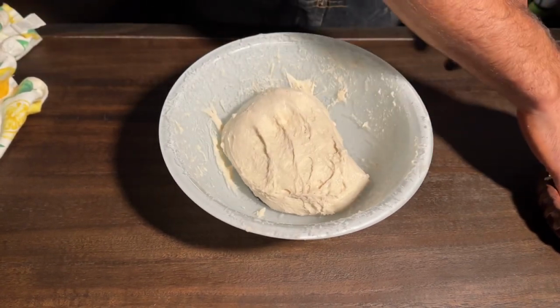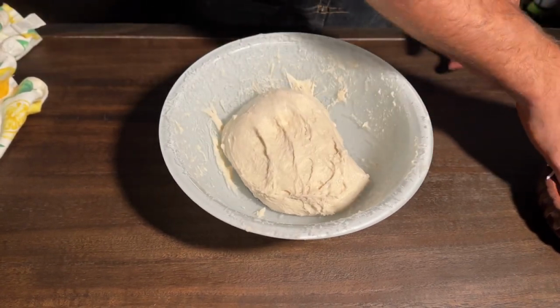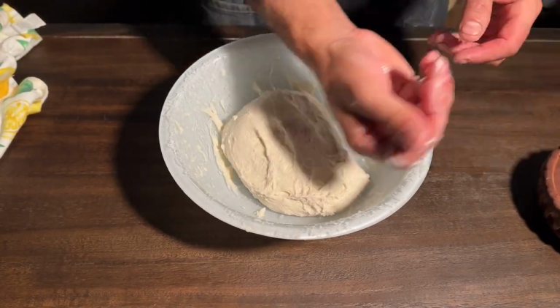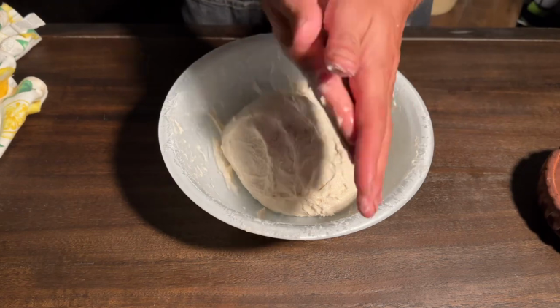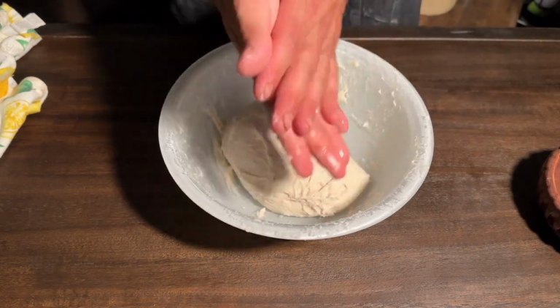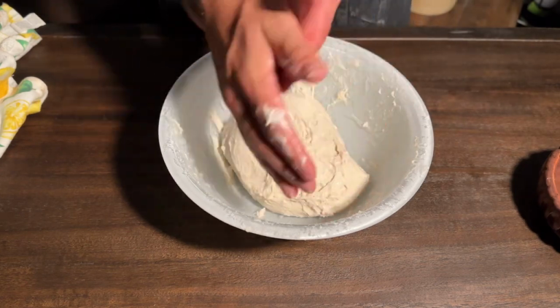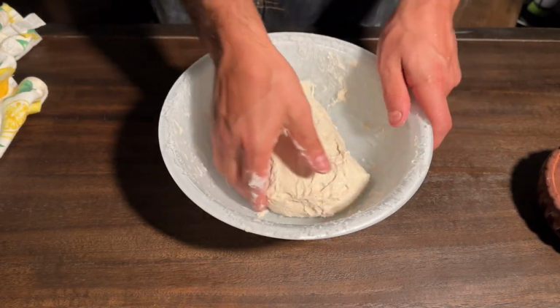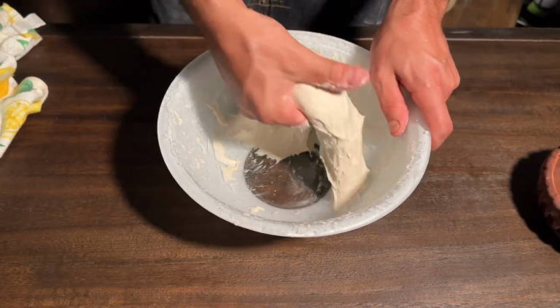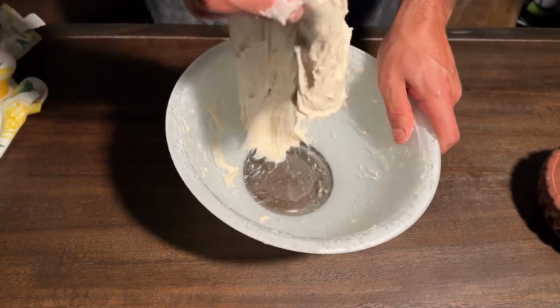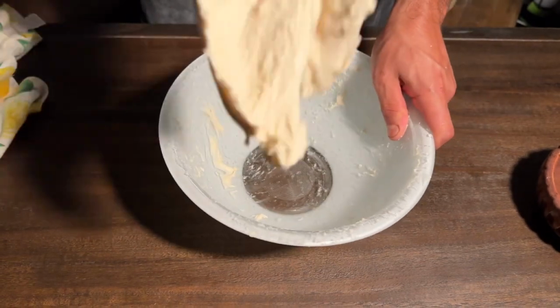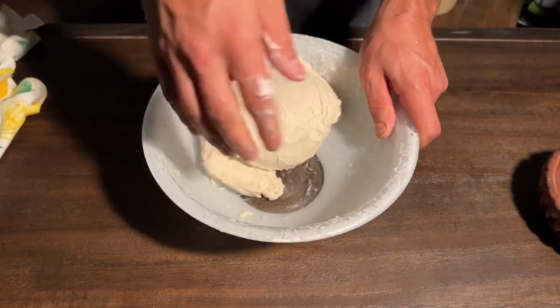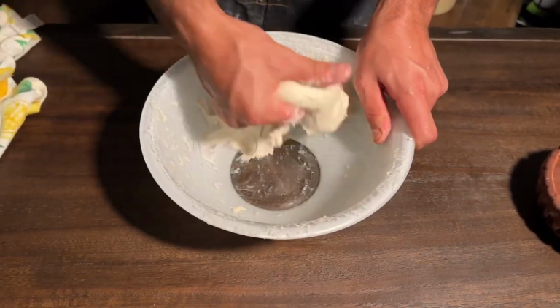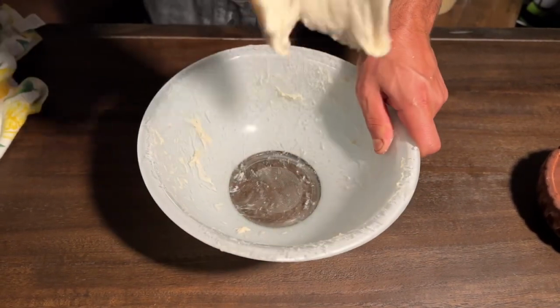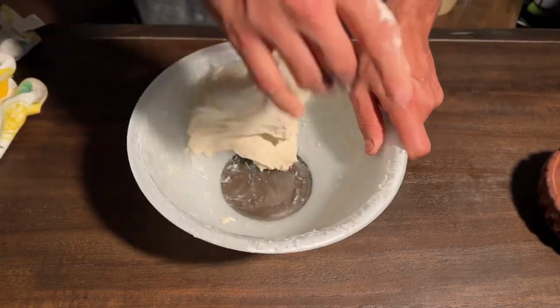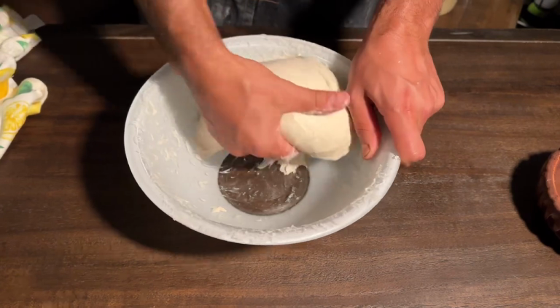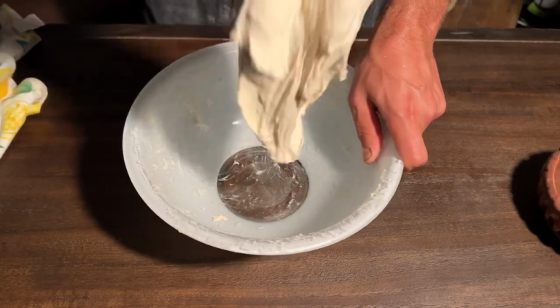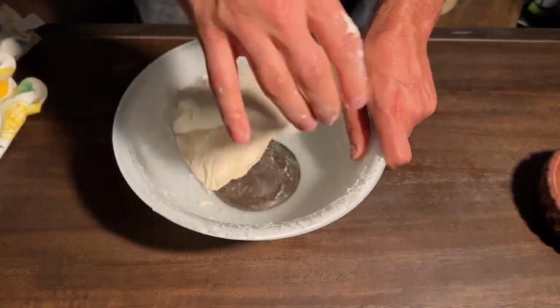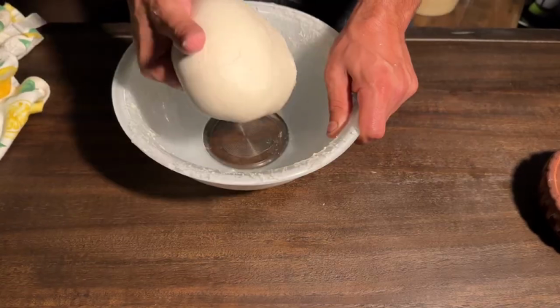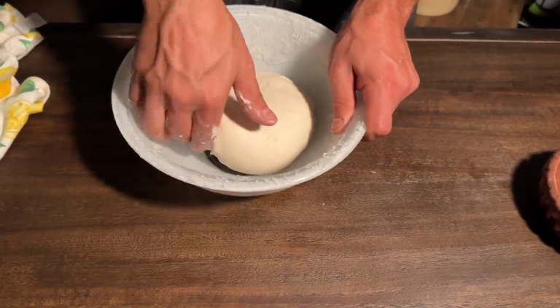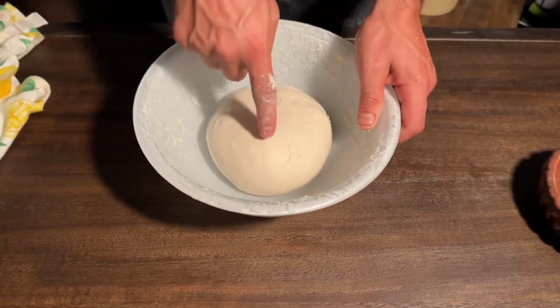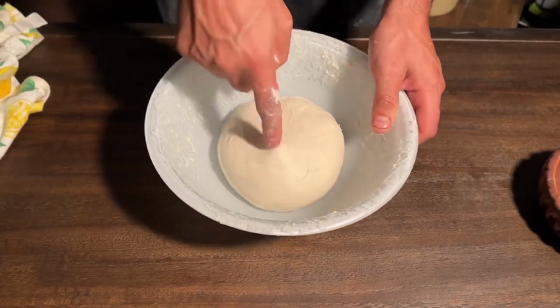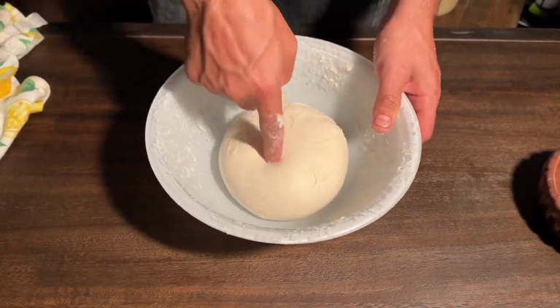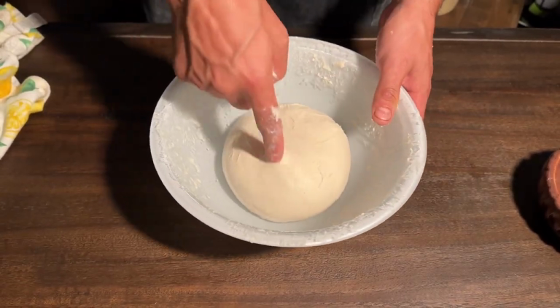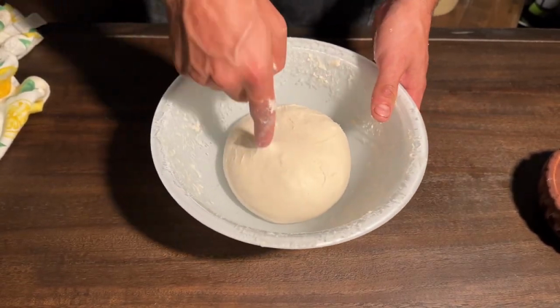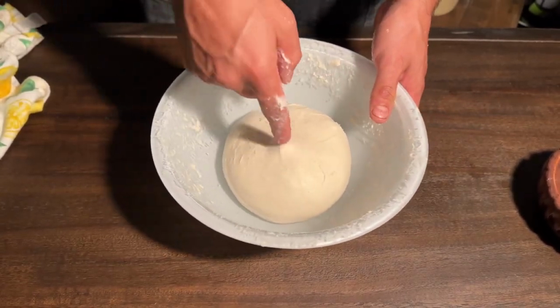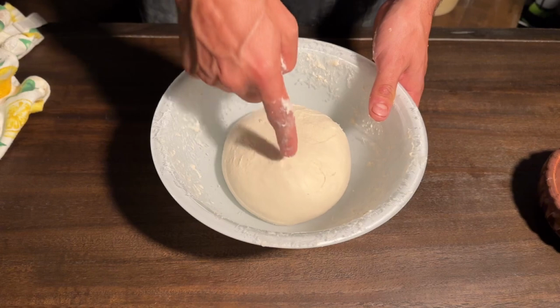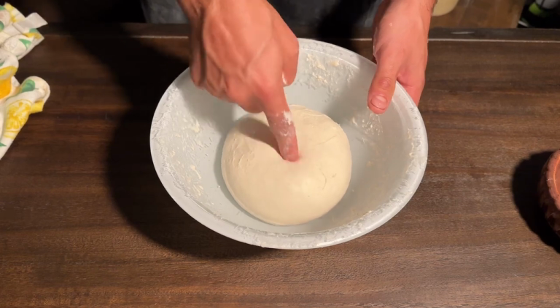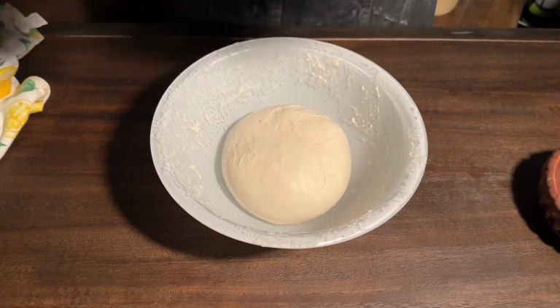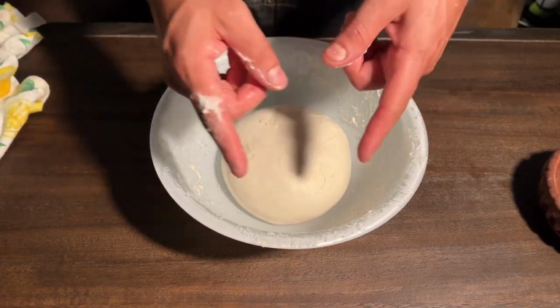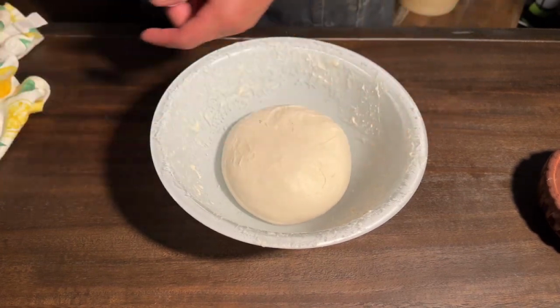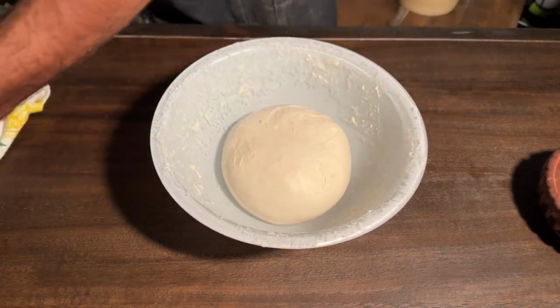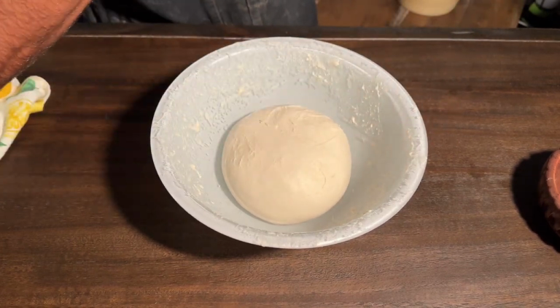Here I flip the dough over. I'm going to wet my hands again and I'm going to slap and fold. Look at that gluten structure — do you see the difference? Now let it rest for another 30 minutes.